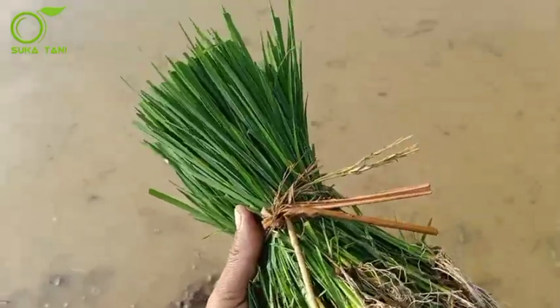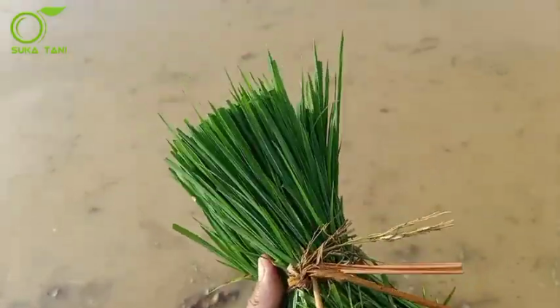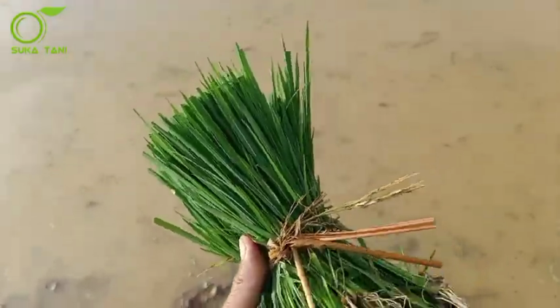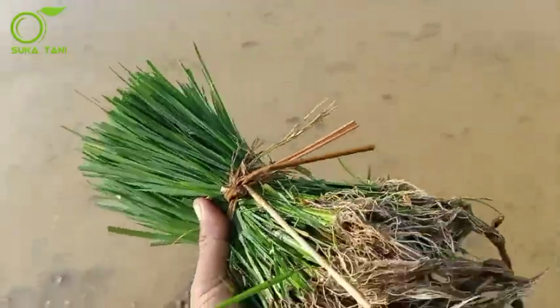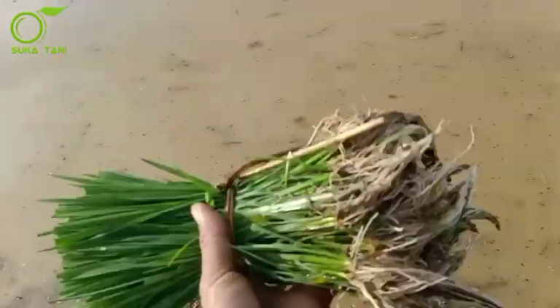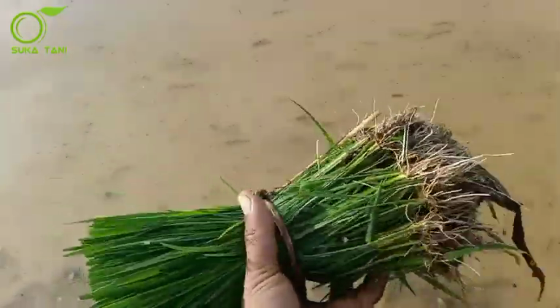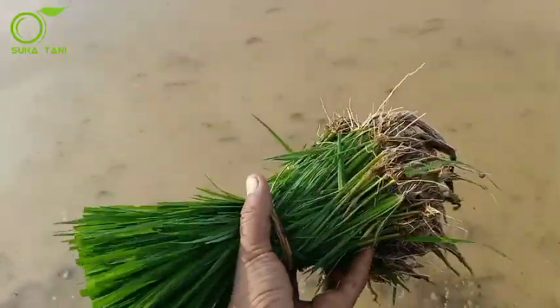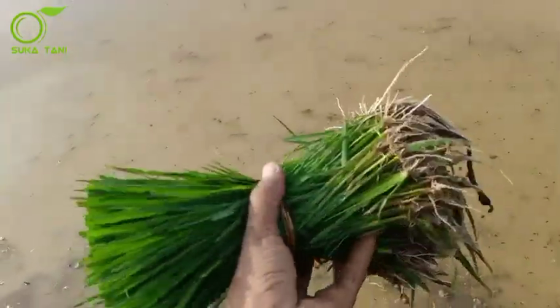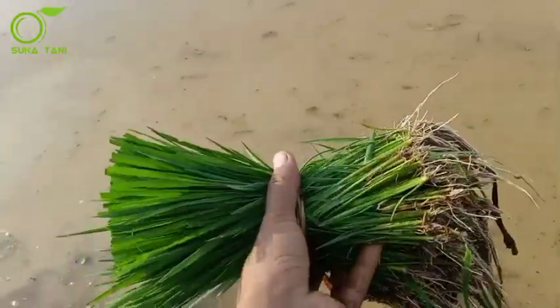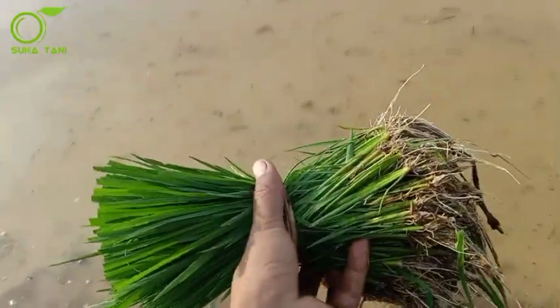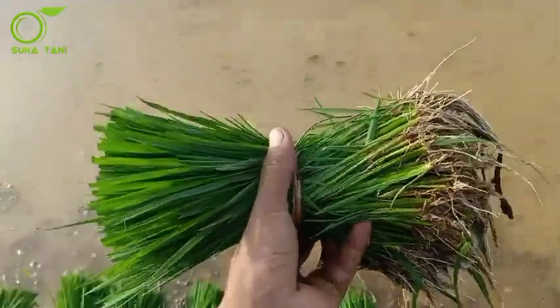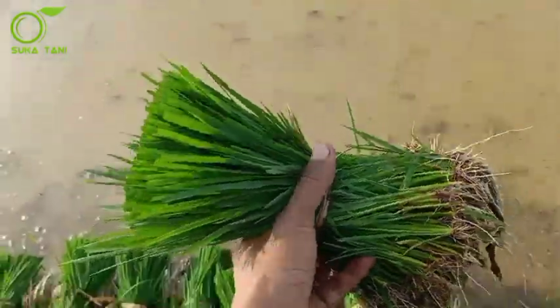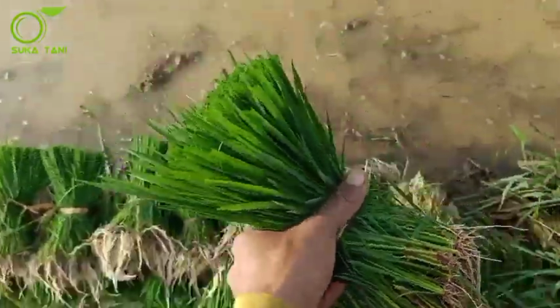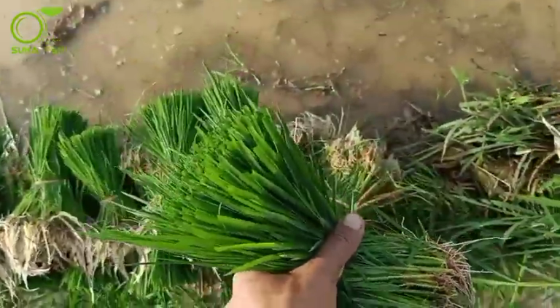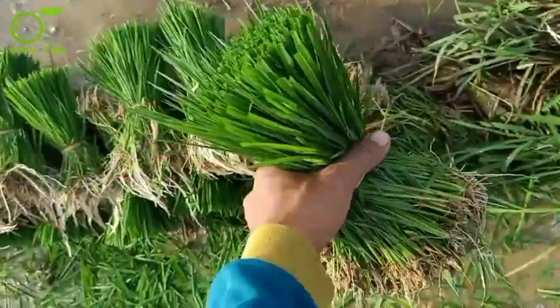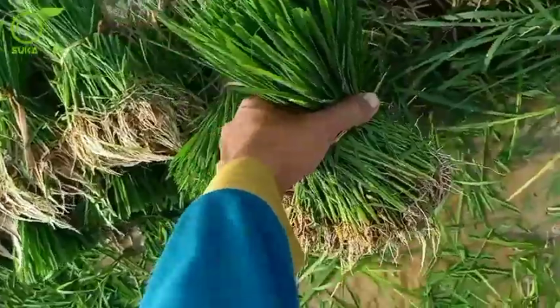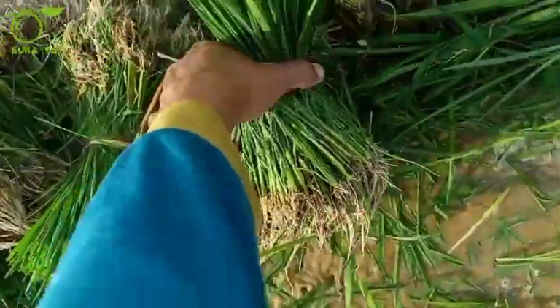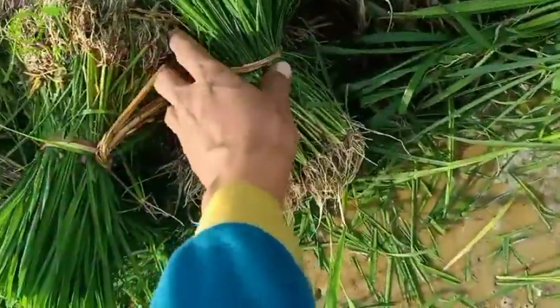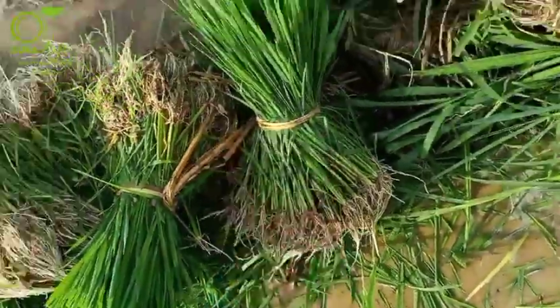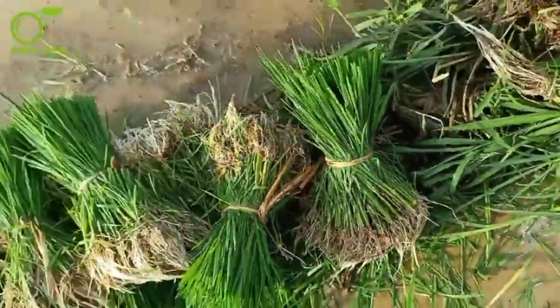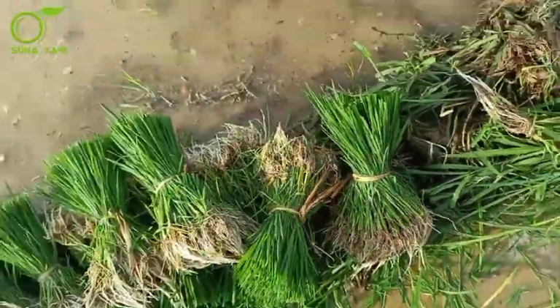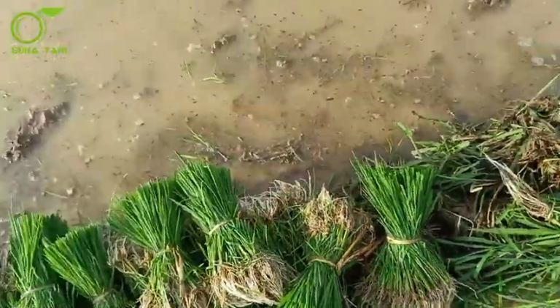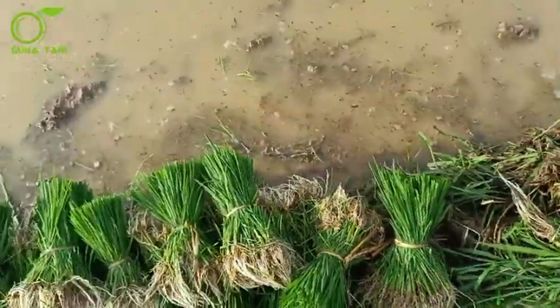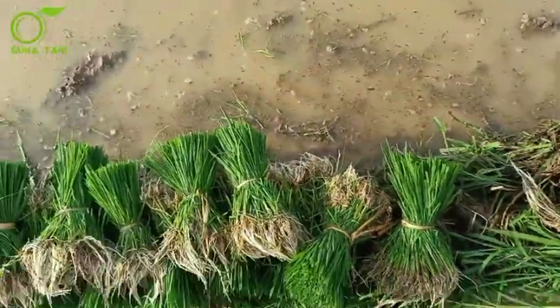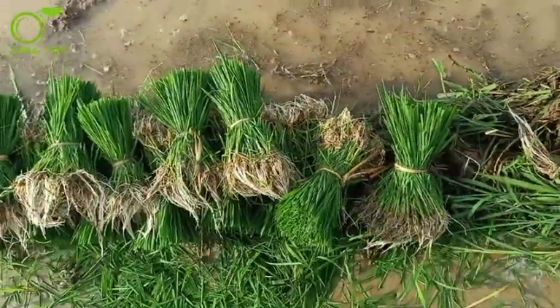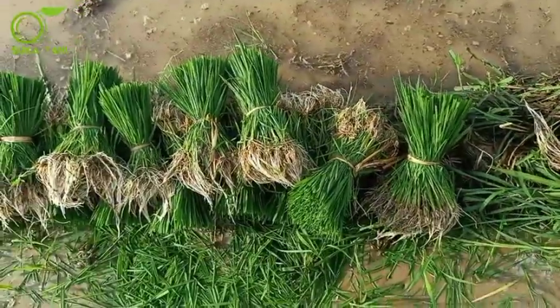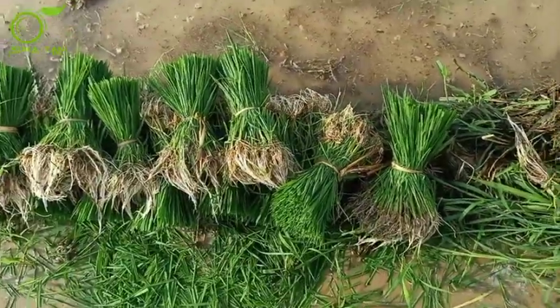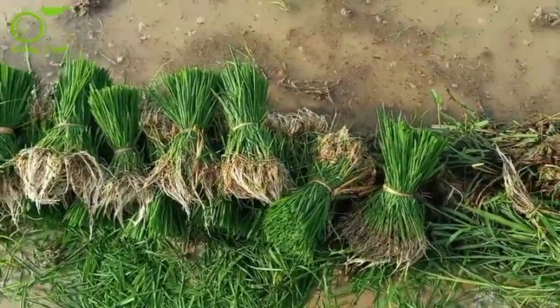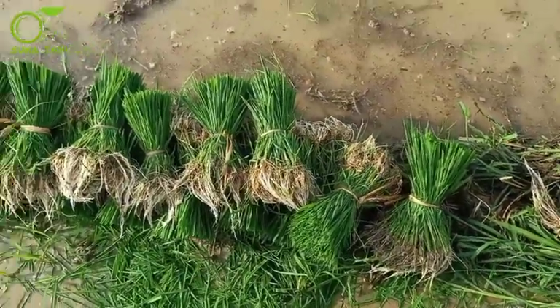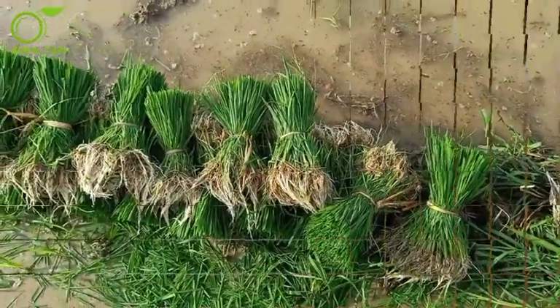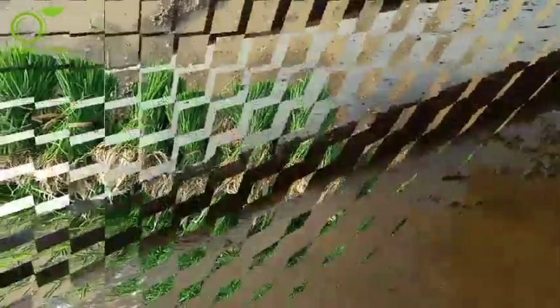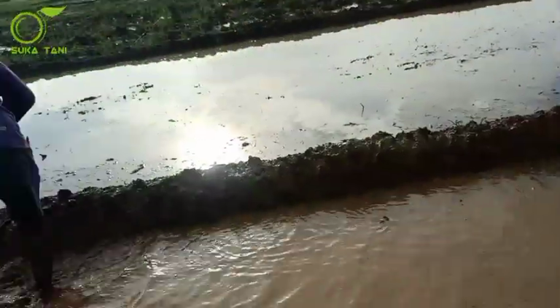Ini kita potong sekitar 20 sampai 25 cm. Setelah dipotong seperti ini, baru nanti kita distribusikan.